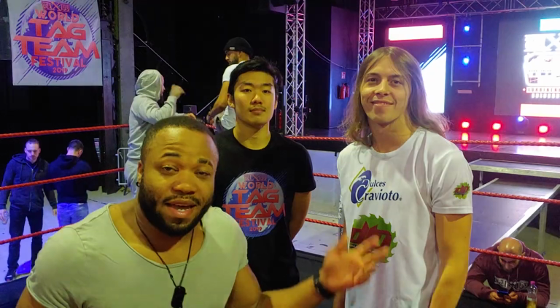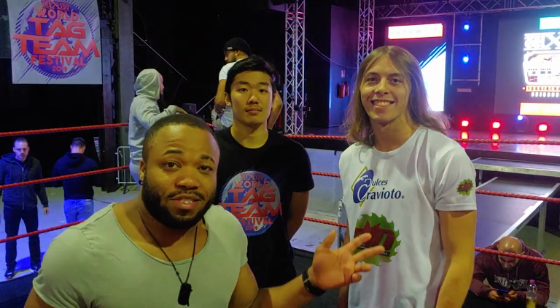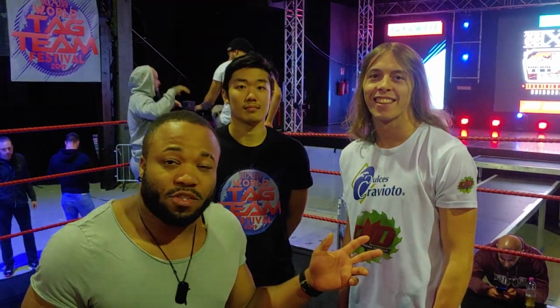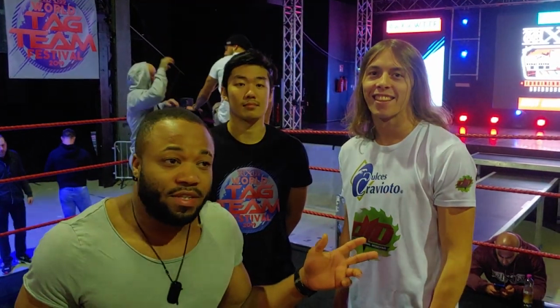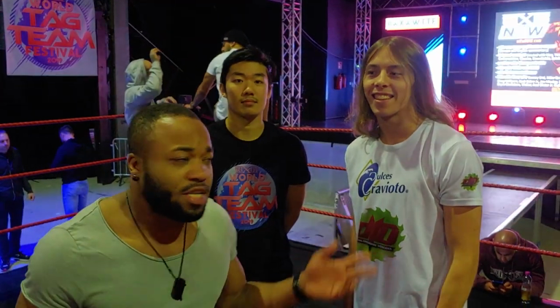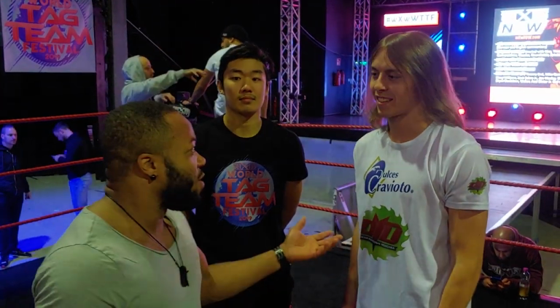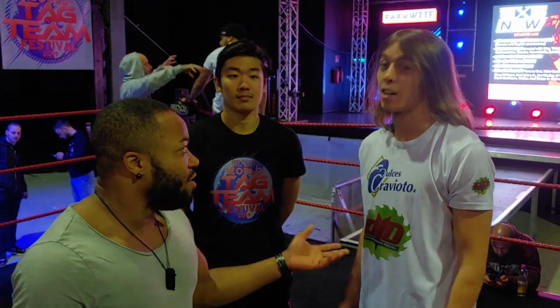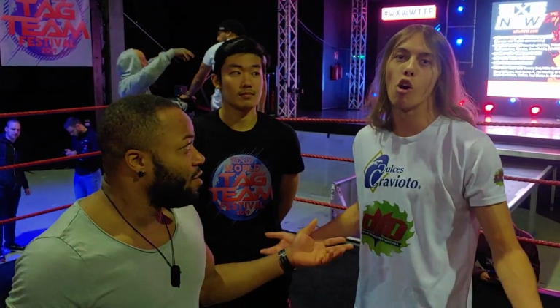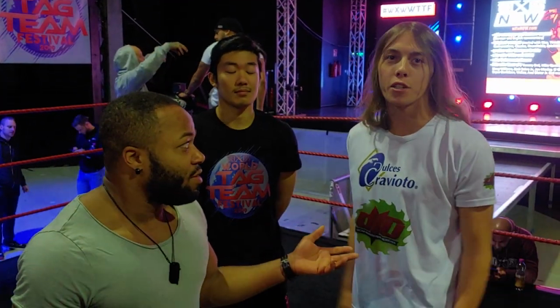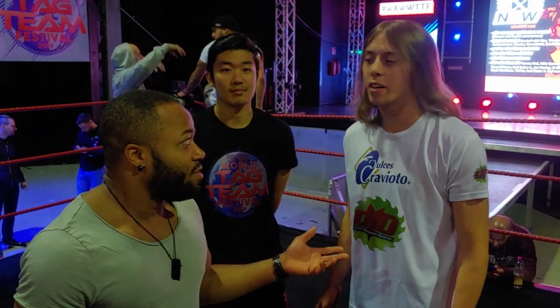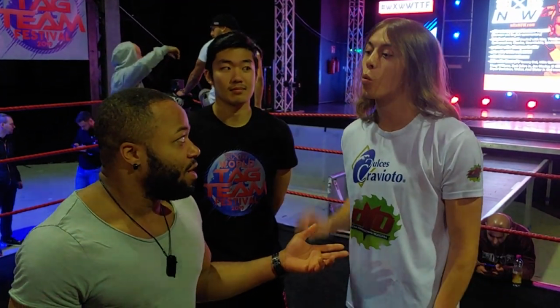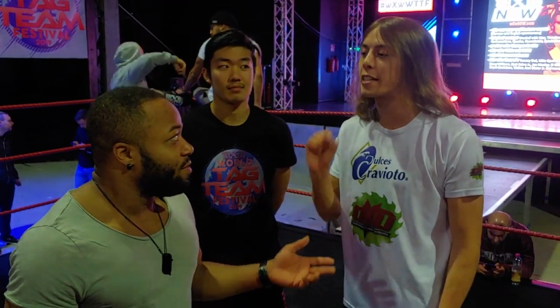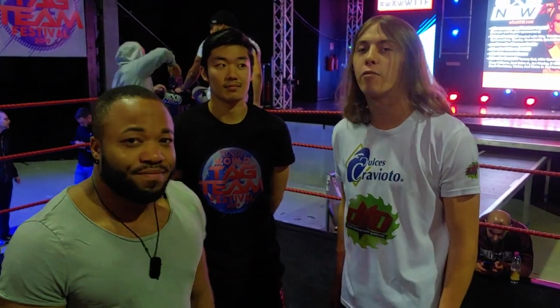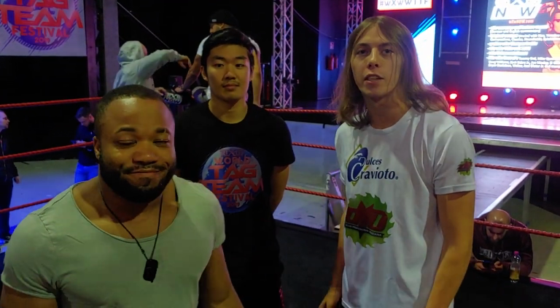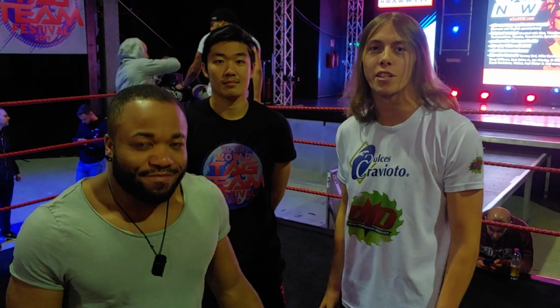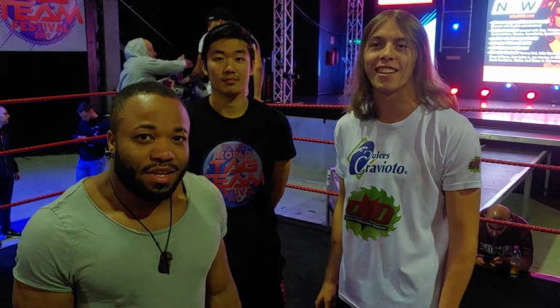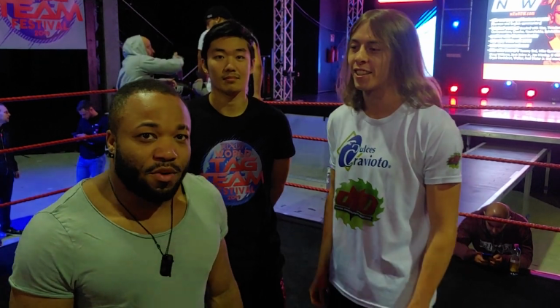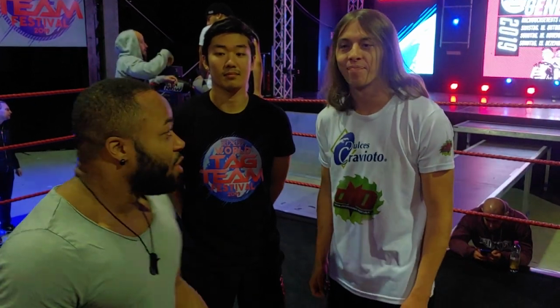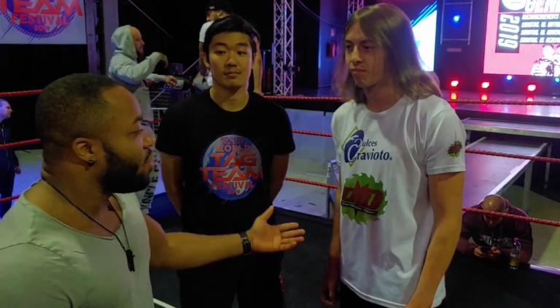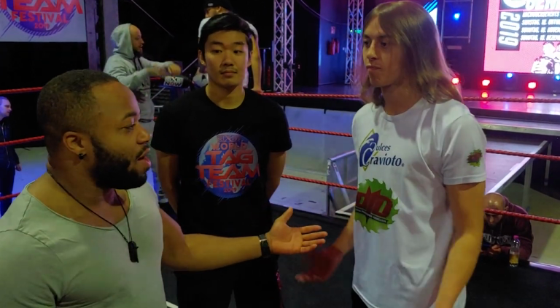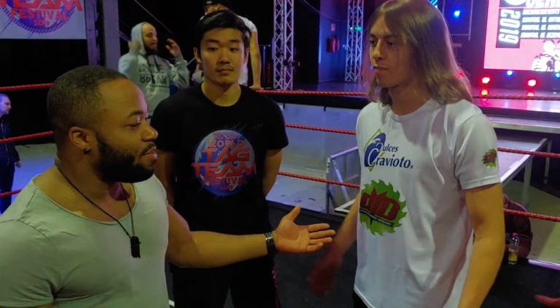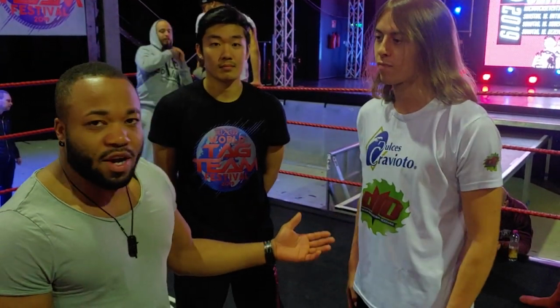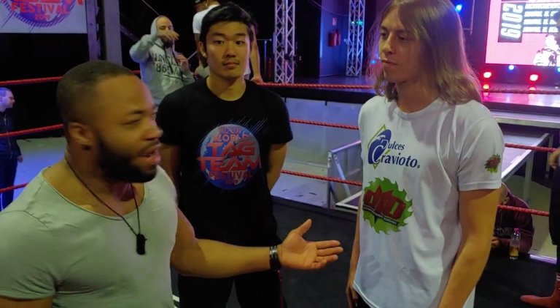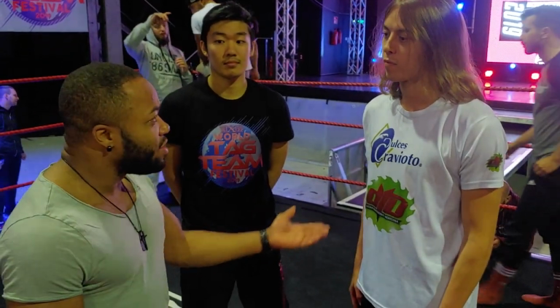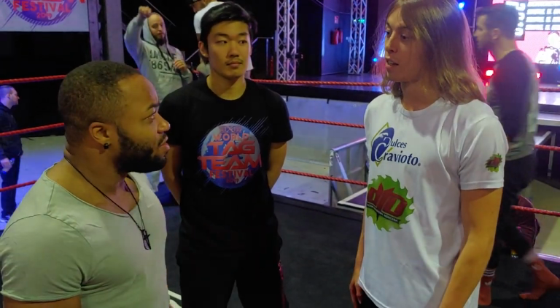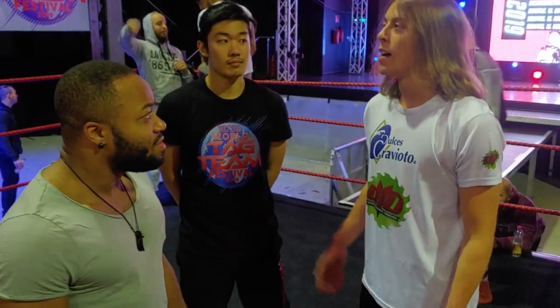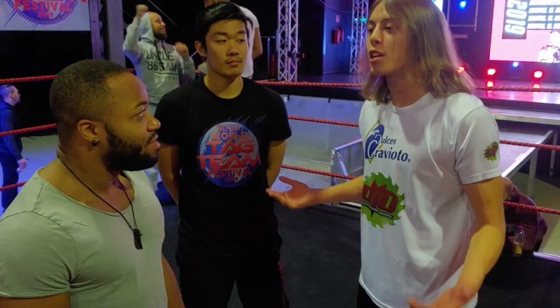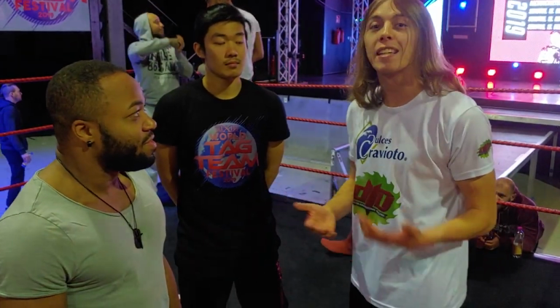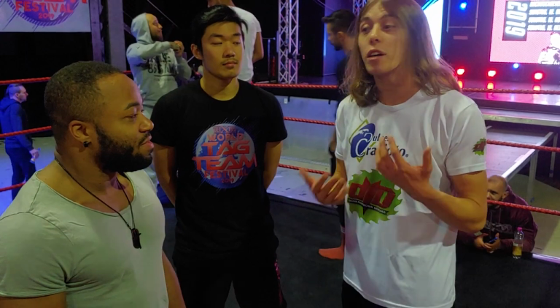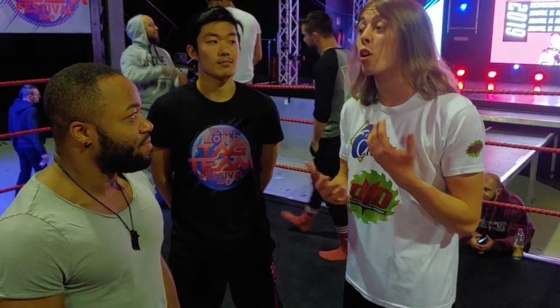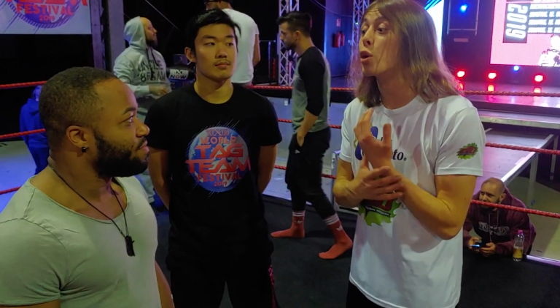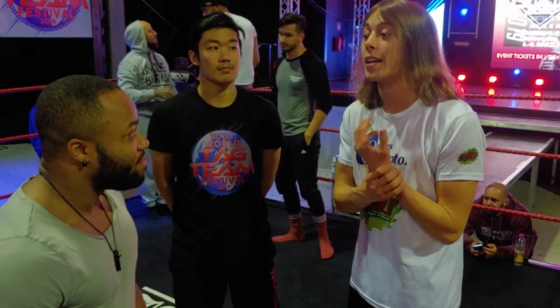Hey guys, John Gresham here. I'm WFW, Oberhausen, Germany. World's Tag Team Festival 2019. Here we go. He's going to demonstrate a technique — it's basically working without using your hands.